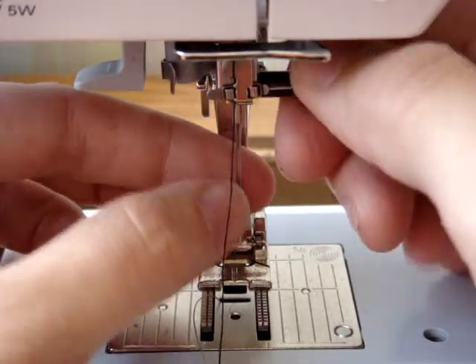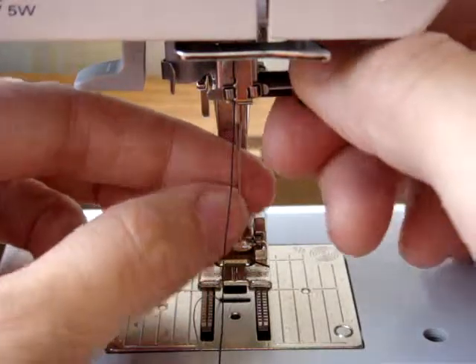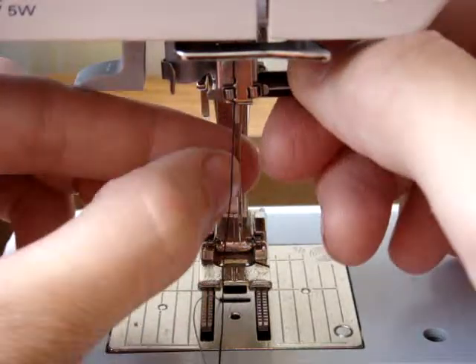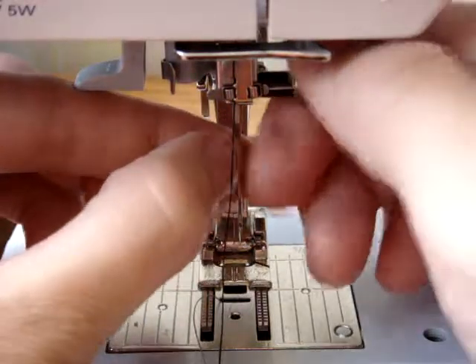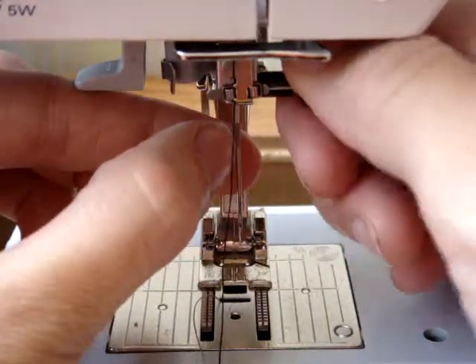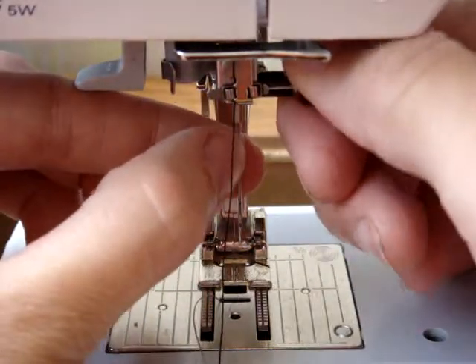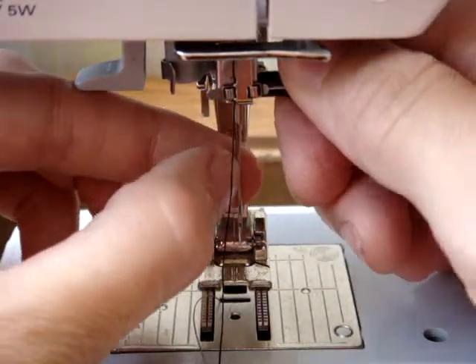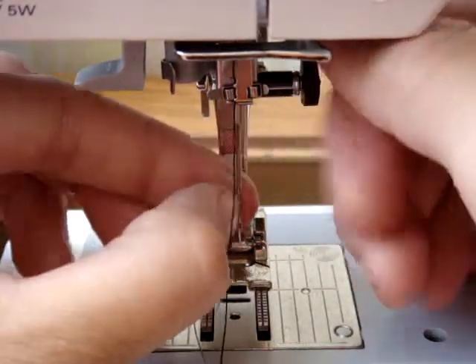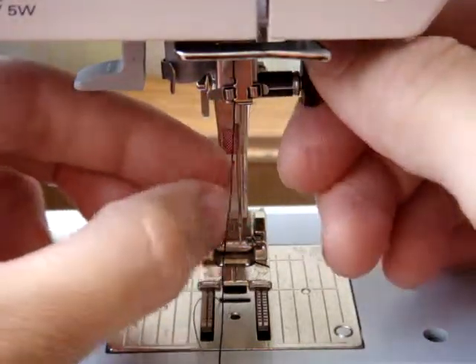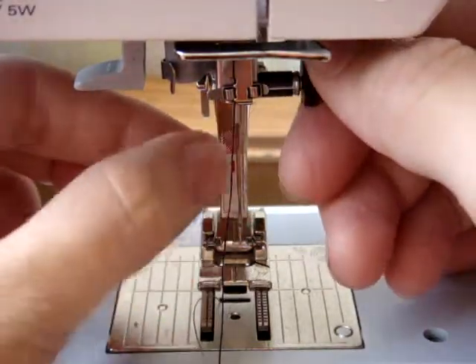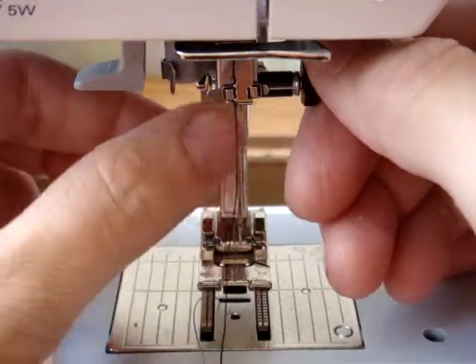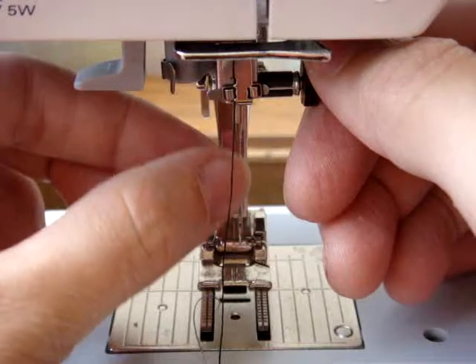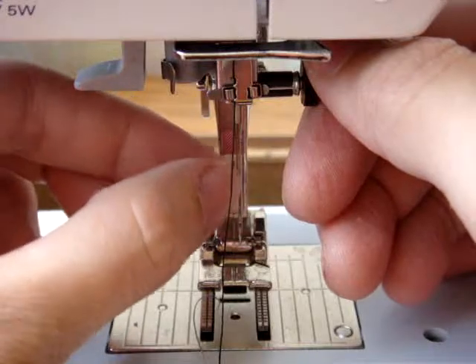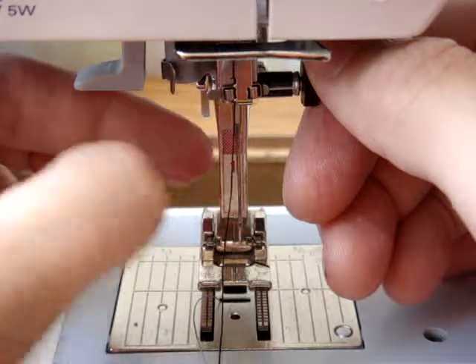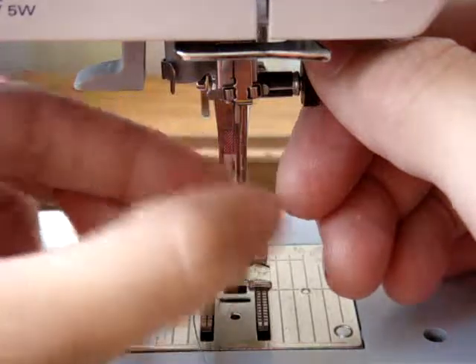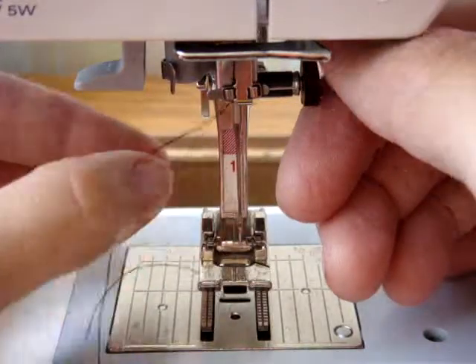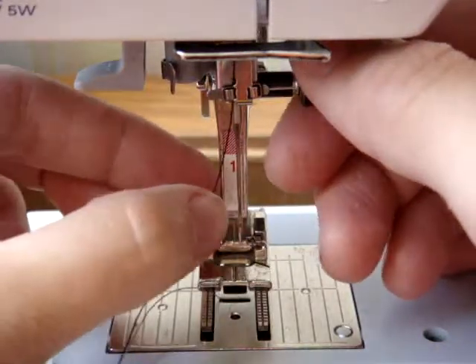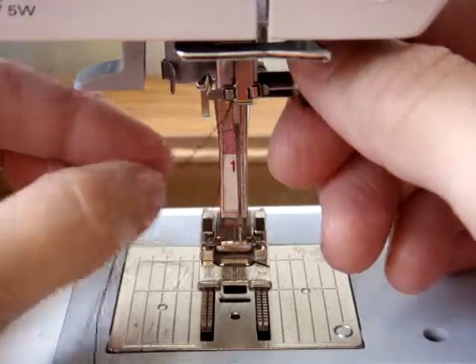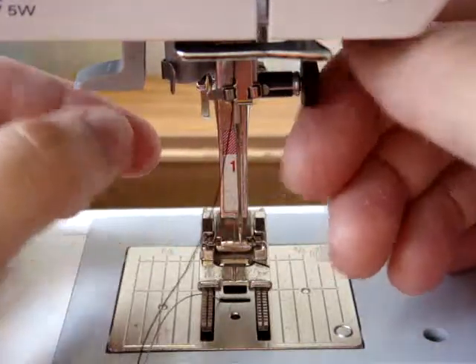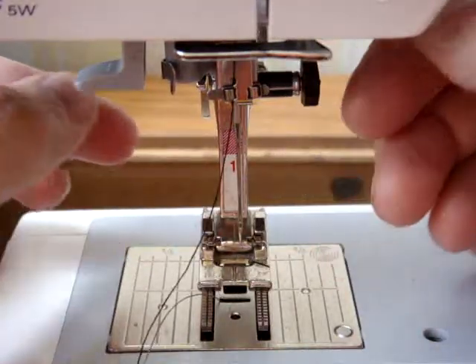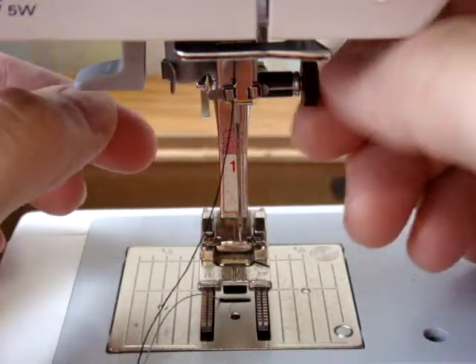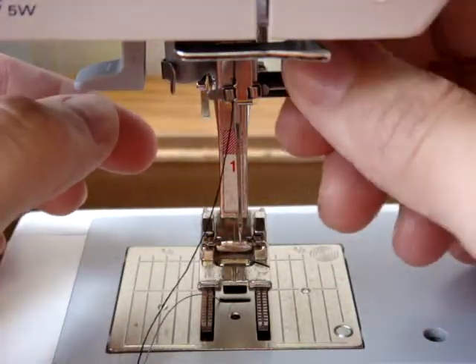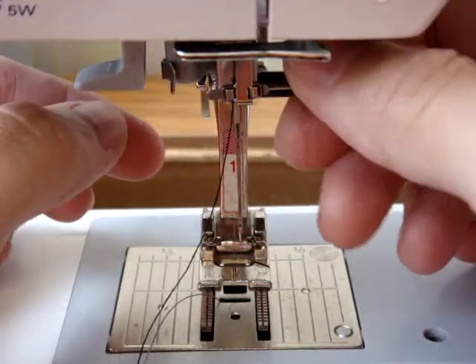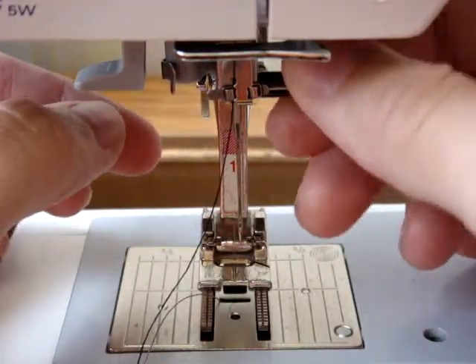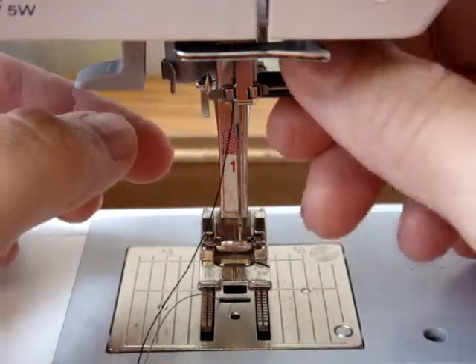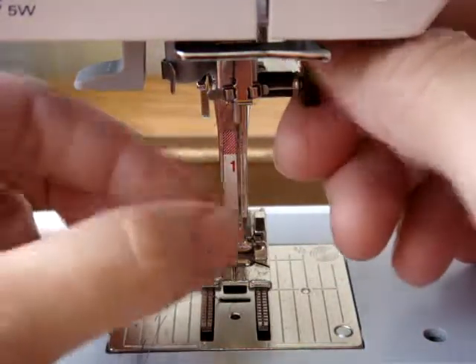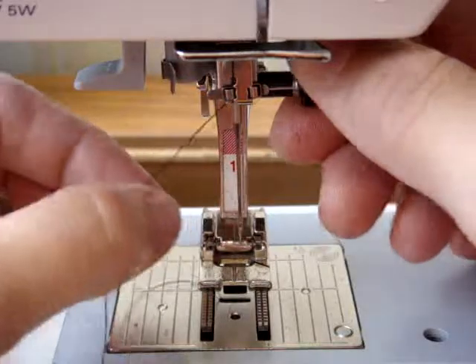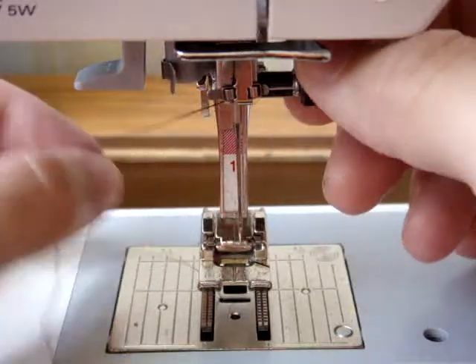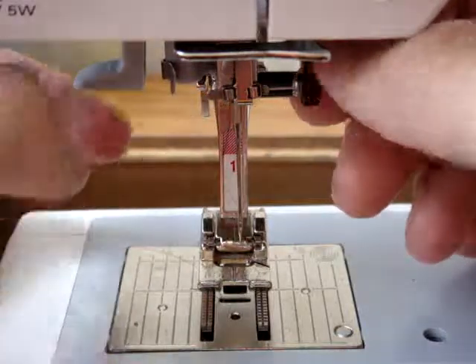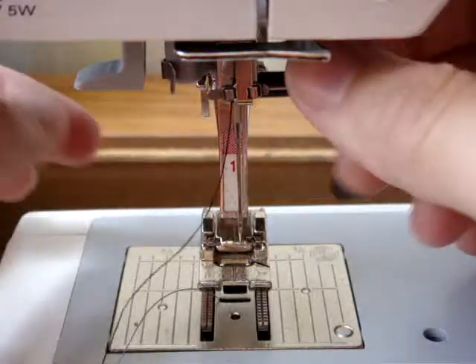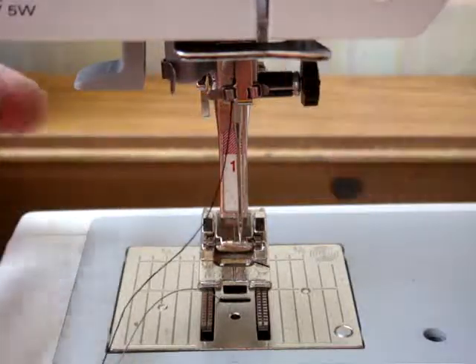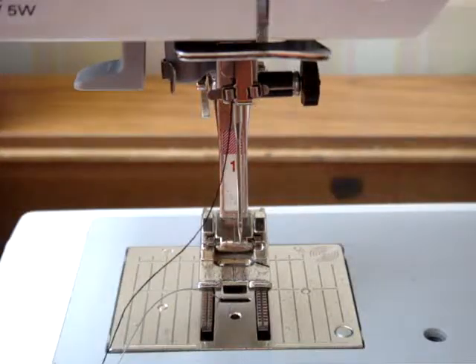Tighten it pretty tight, but not so tight that someone else couldn't come and untighten it. Be a little cautious about that, because sometimes these get too tight and we have to get pliers to untighten them.